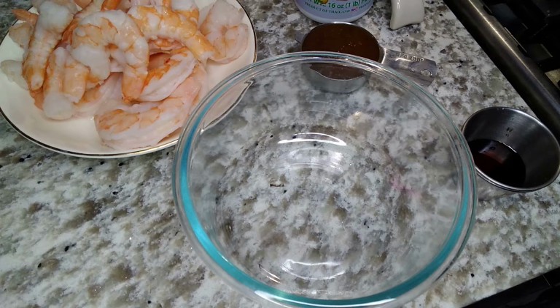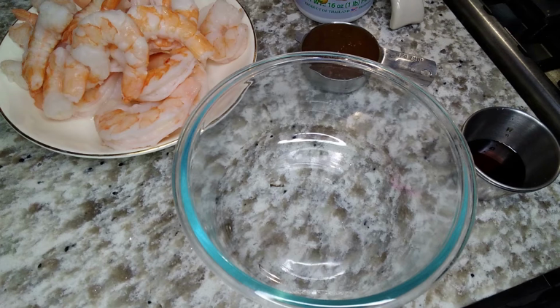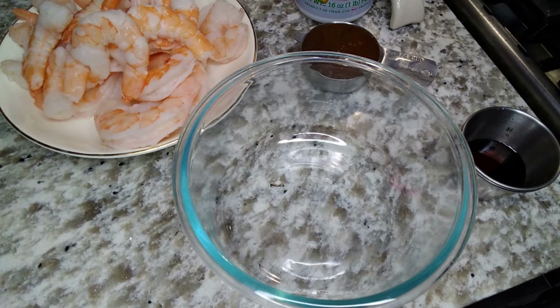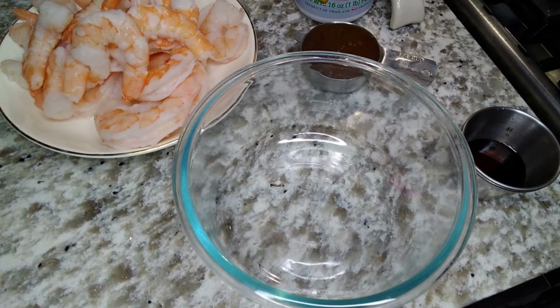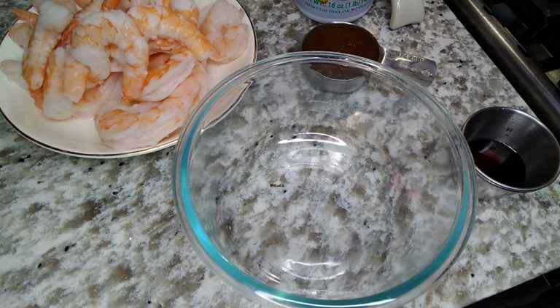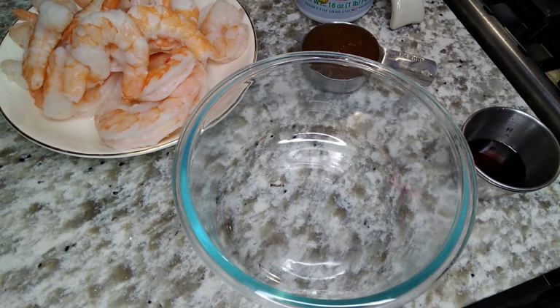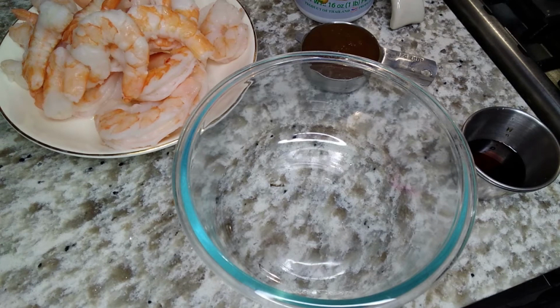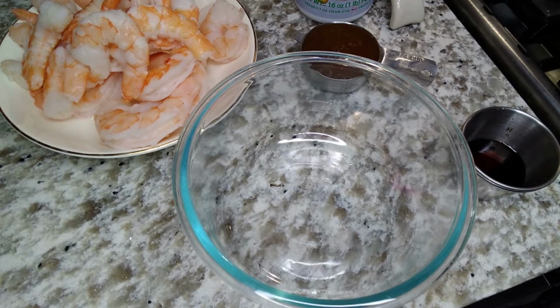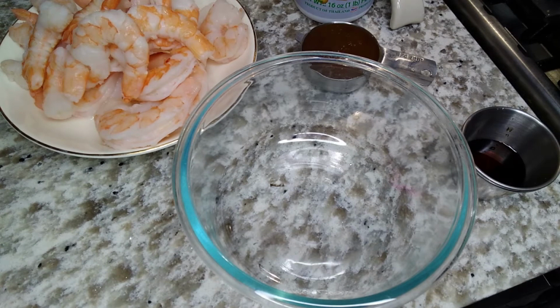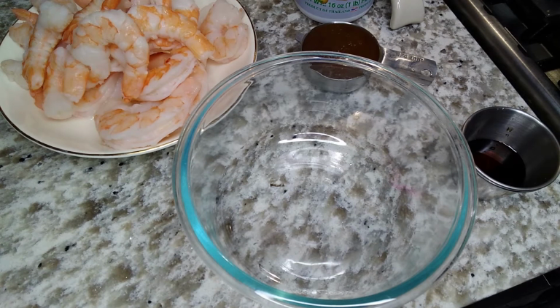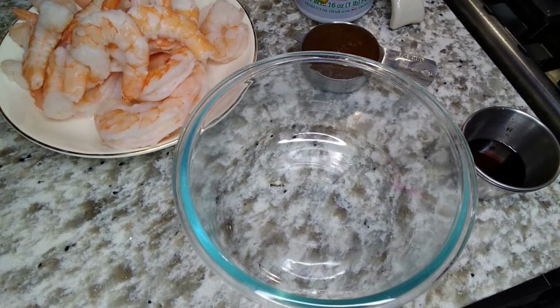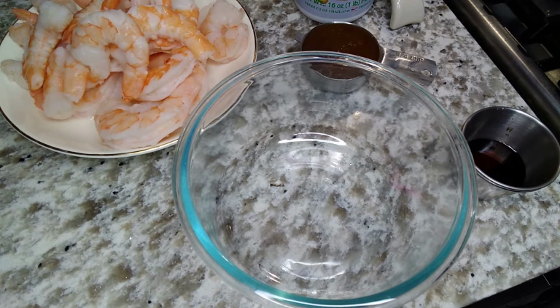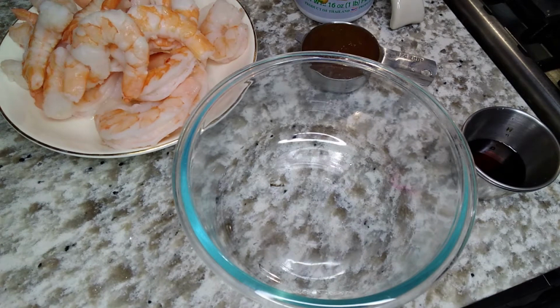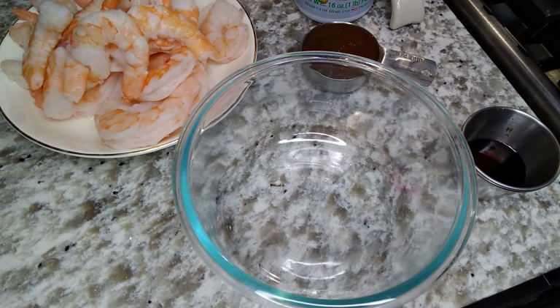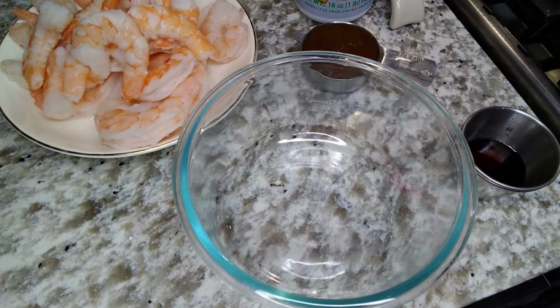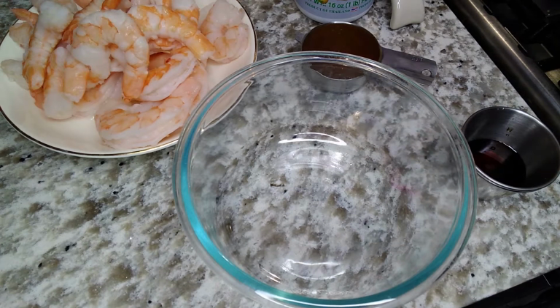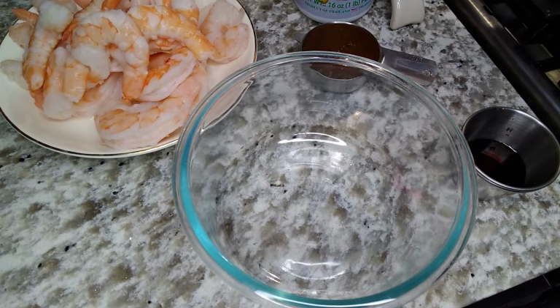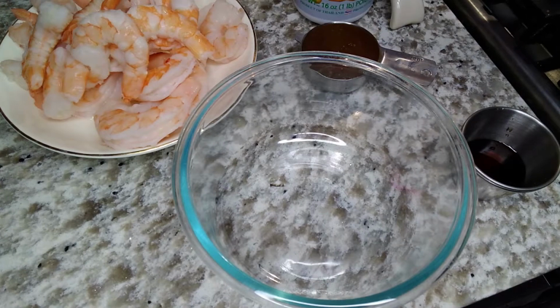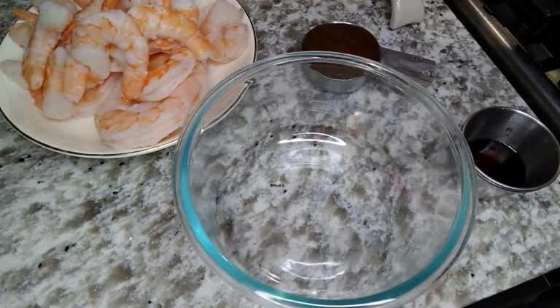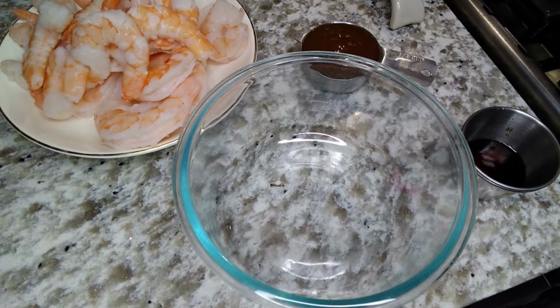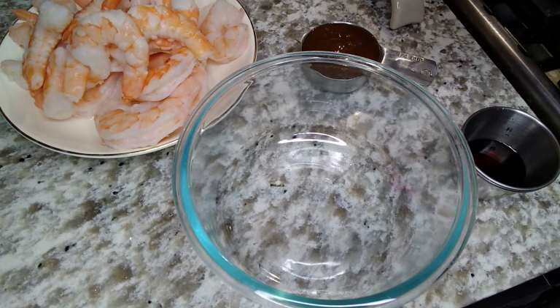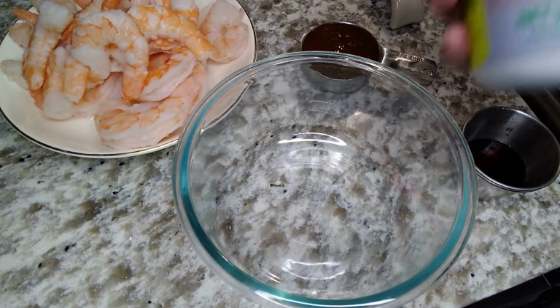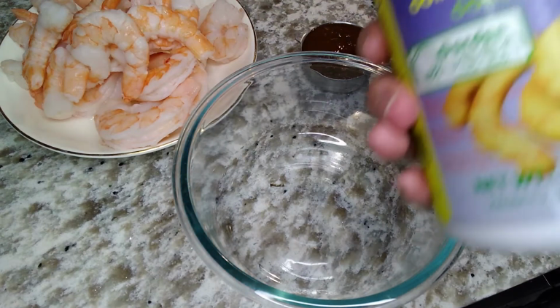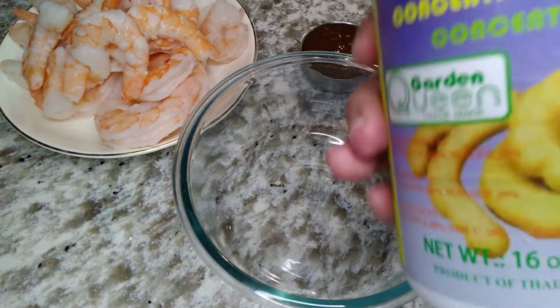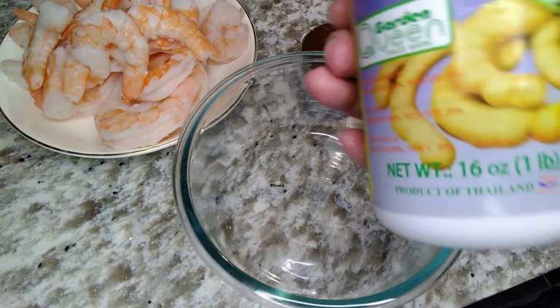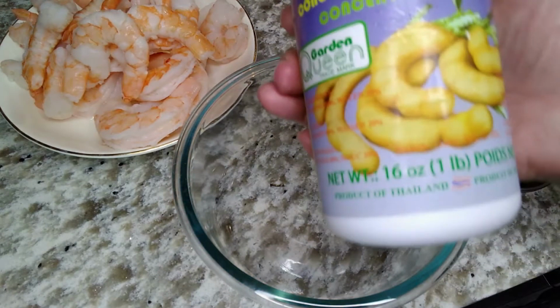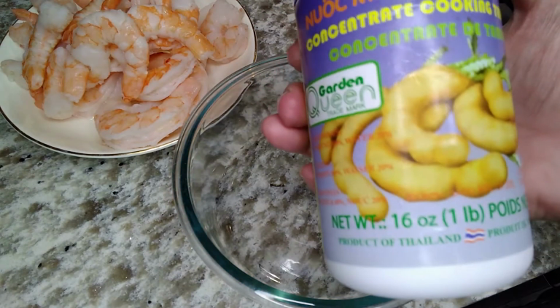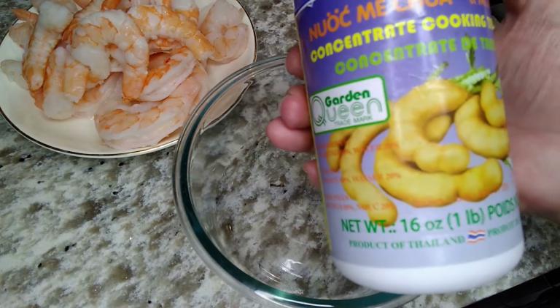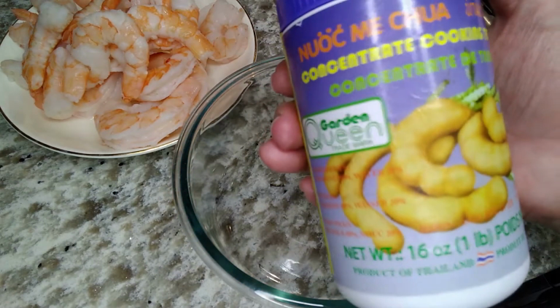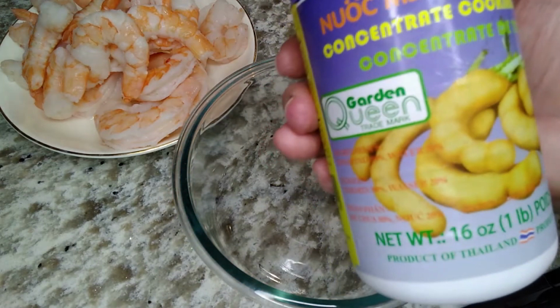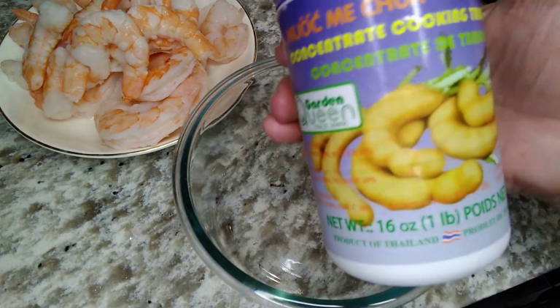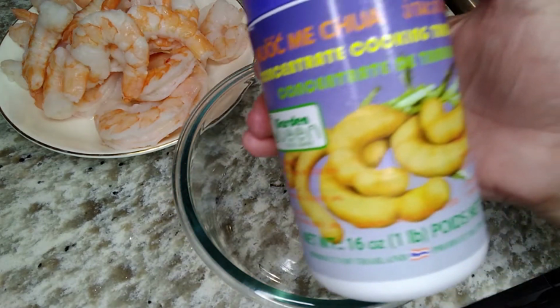Hi foodies. I'm making authentic pad thai with an authentic pad thai sauce. It's very simple. The hardest part will be finding the ingredients.